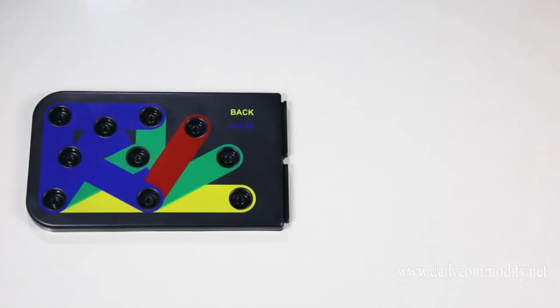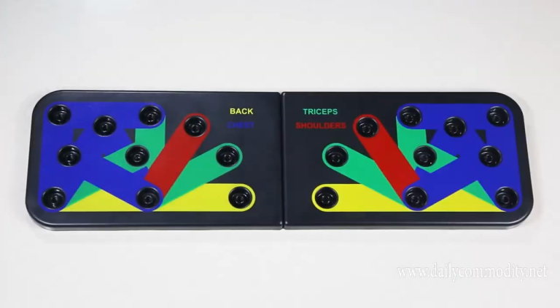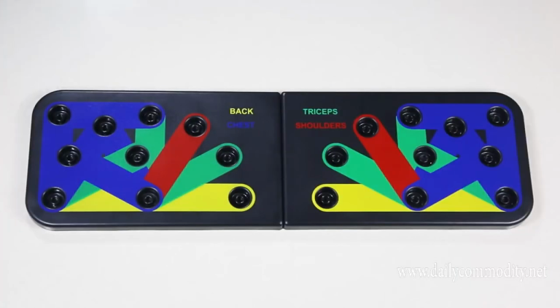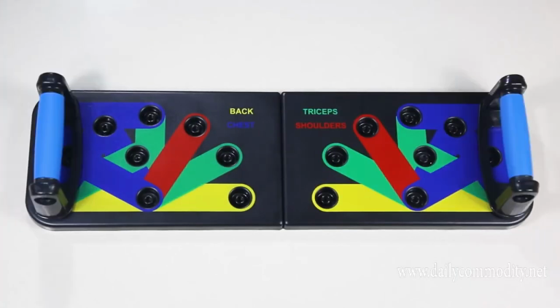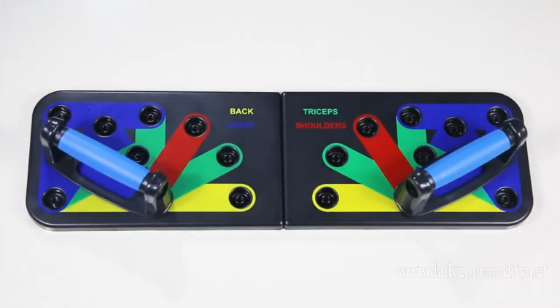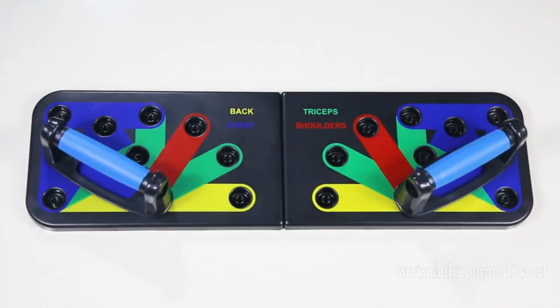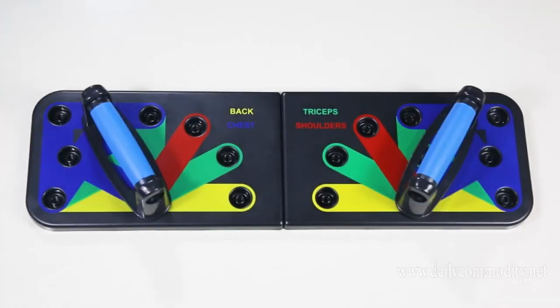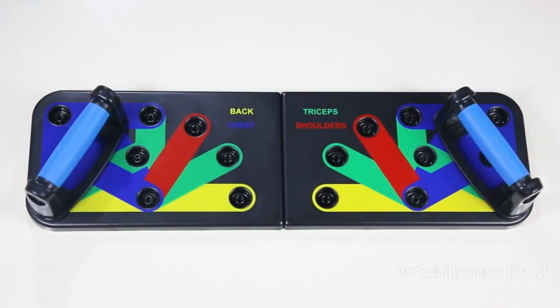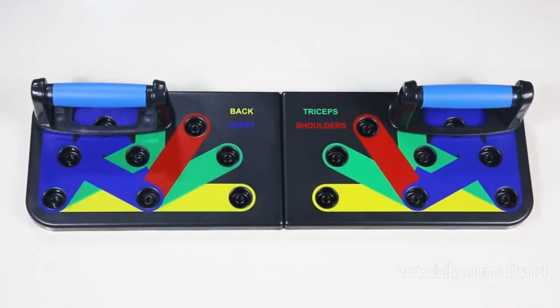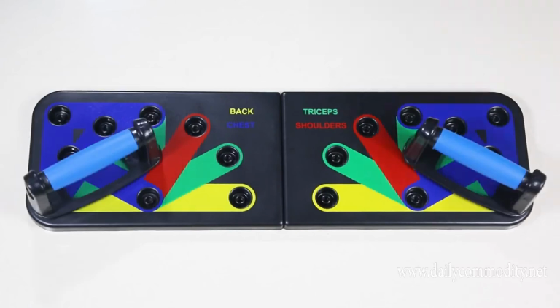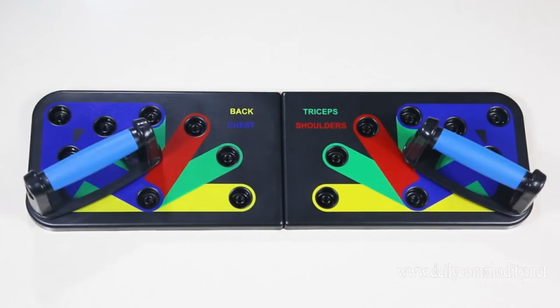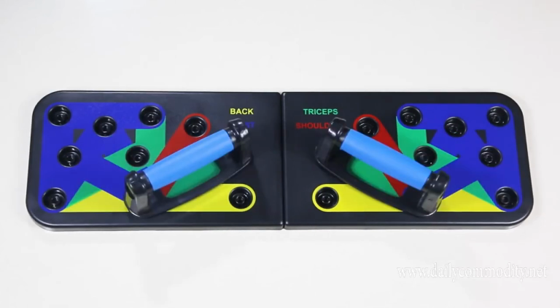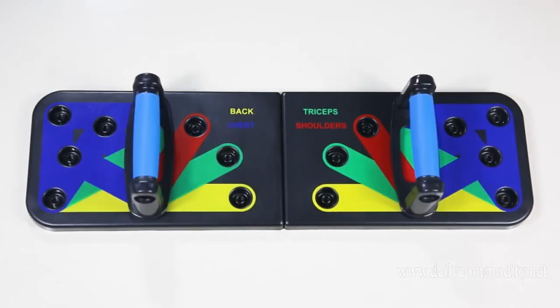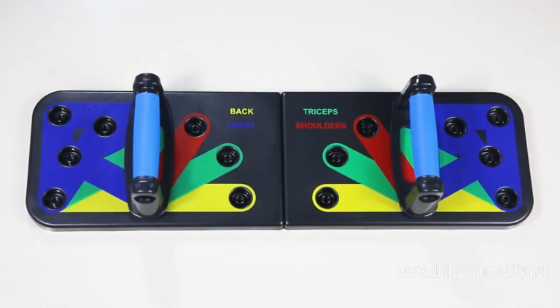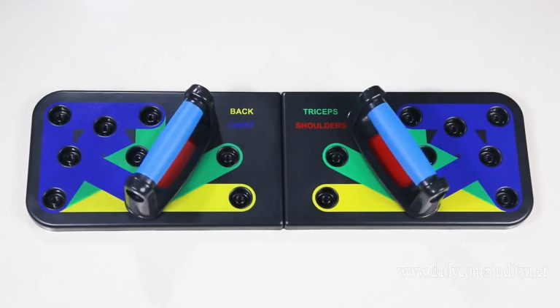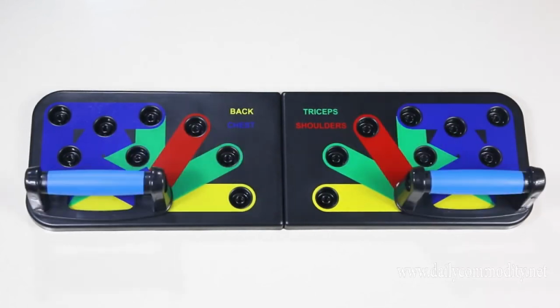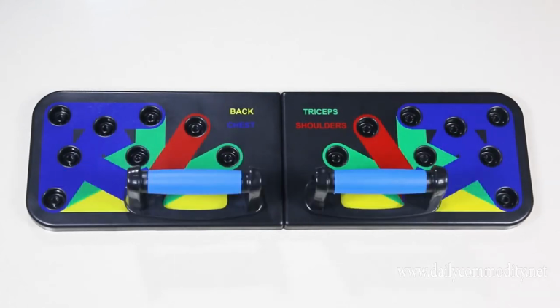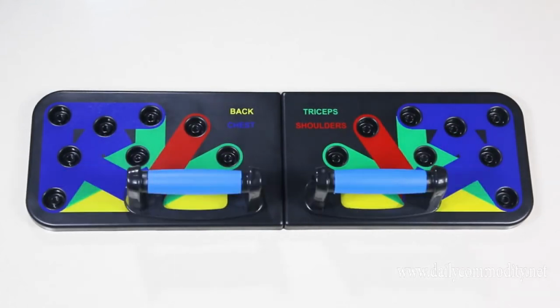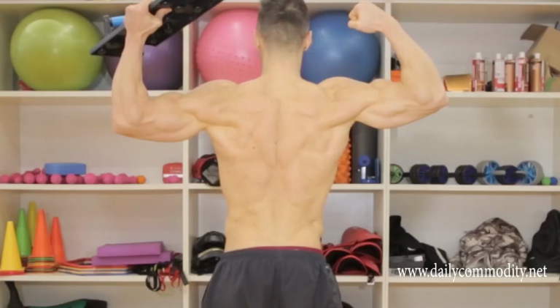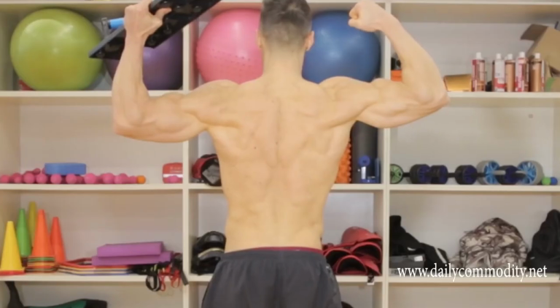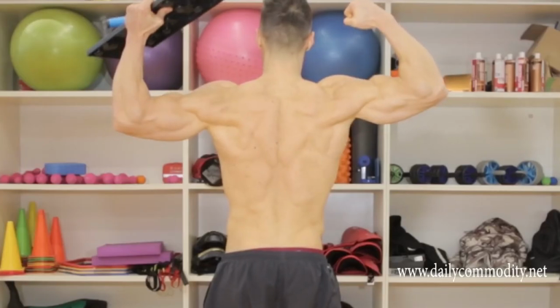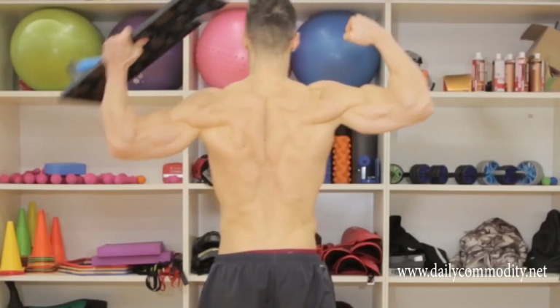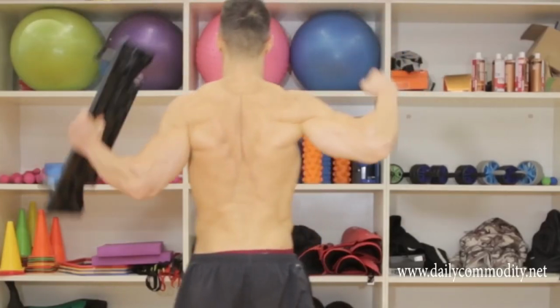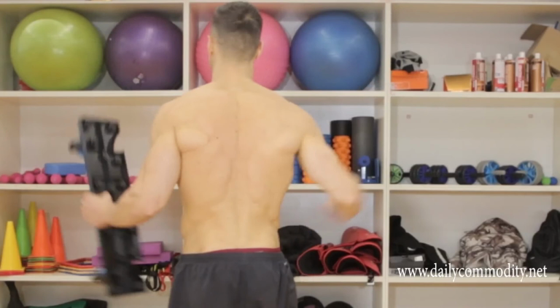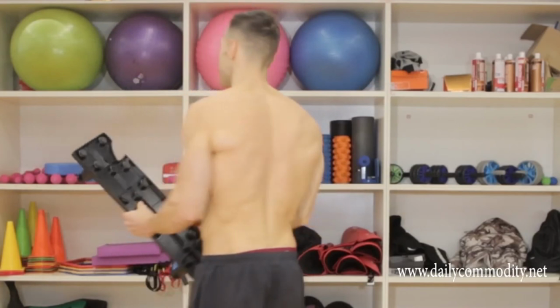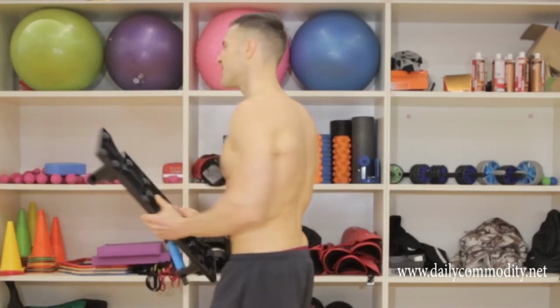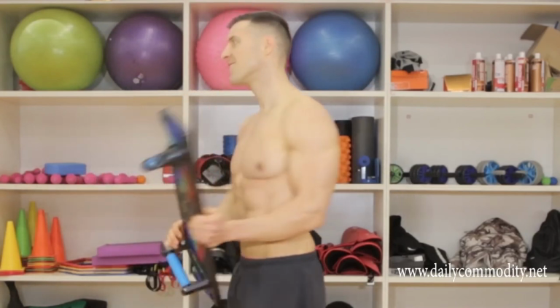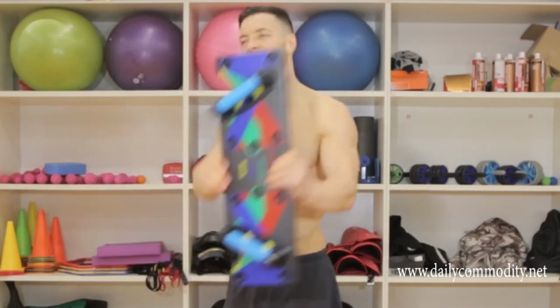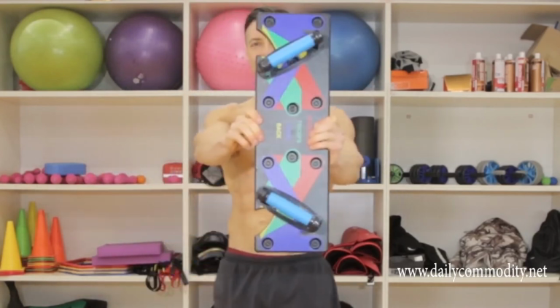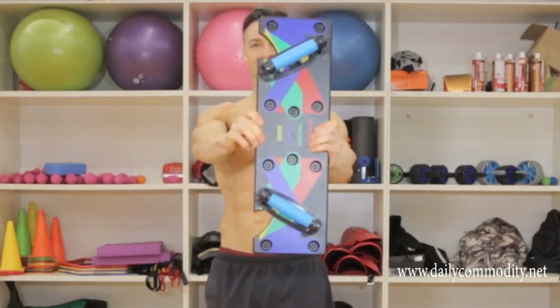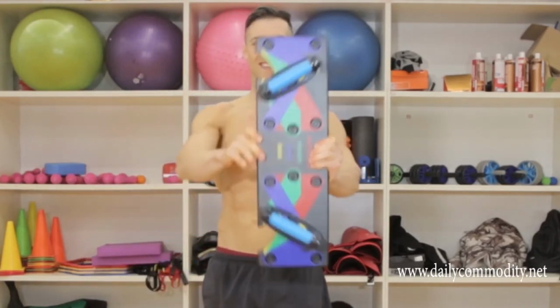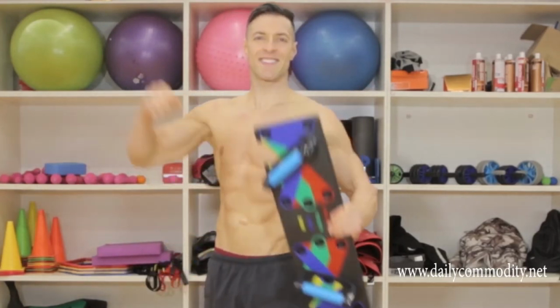We also offer a foldable version. Go ahead and skip leg day — you're about to get the body you've always dreamed of.